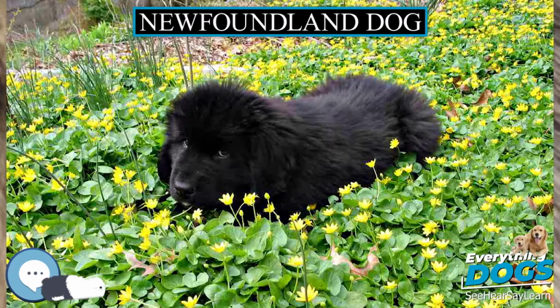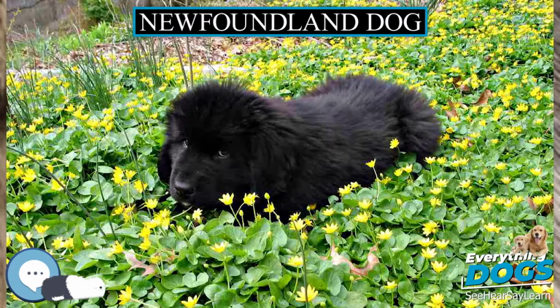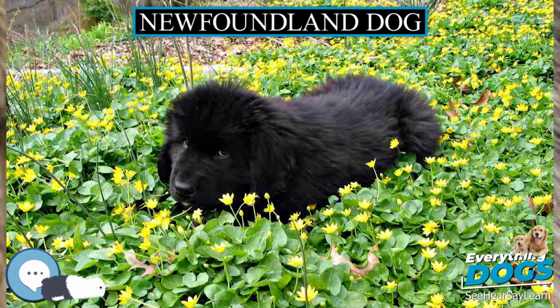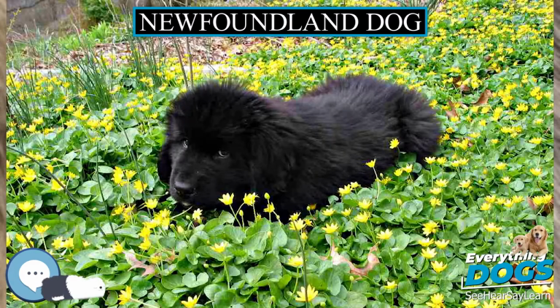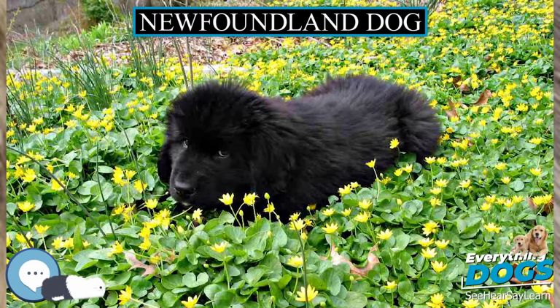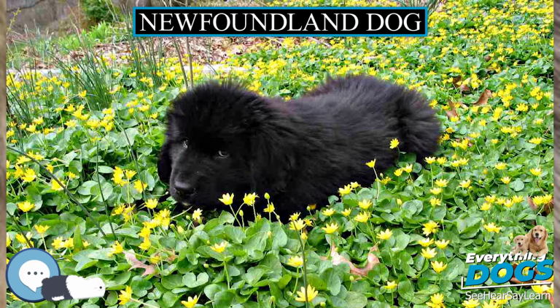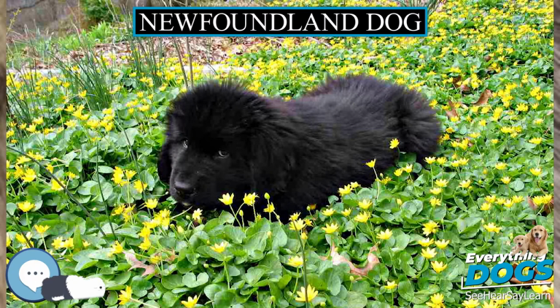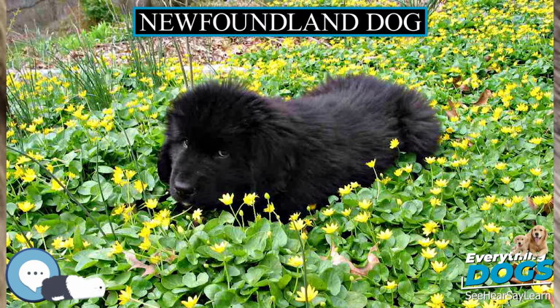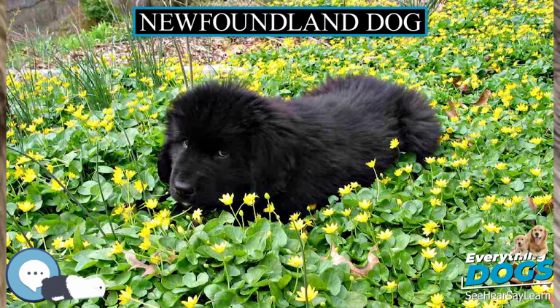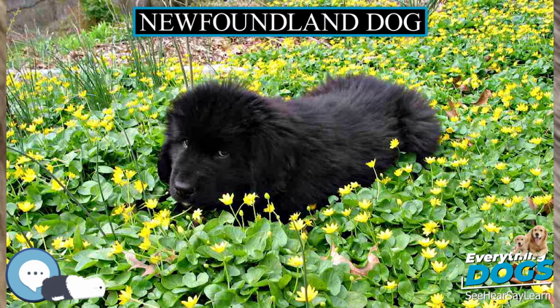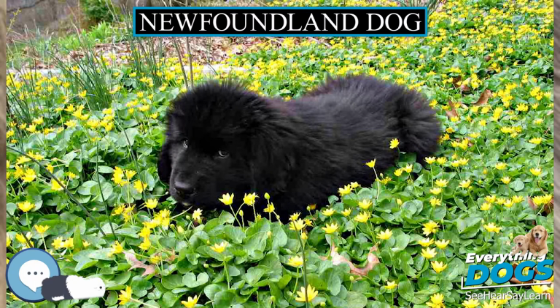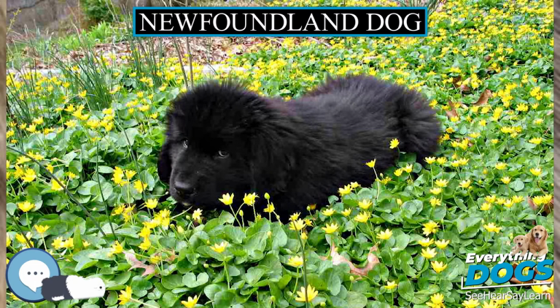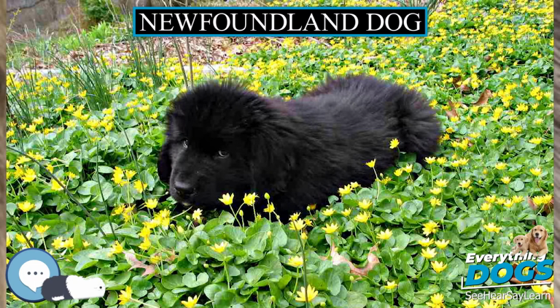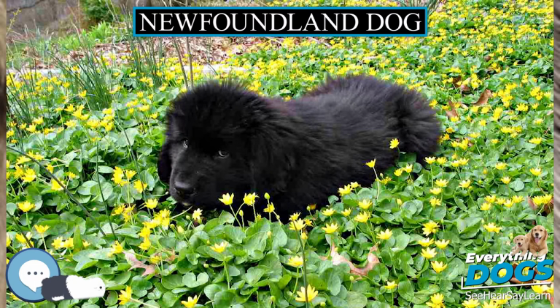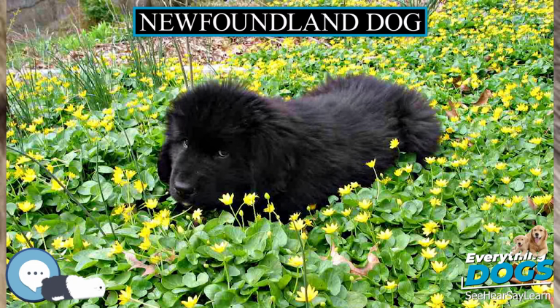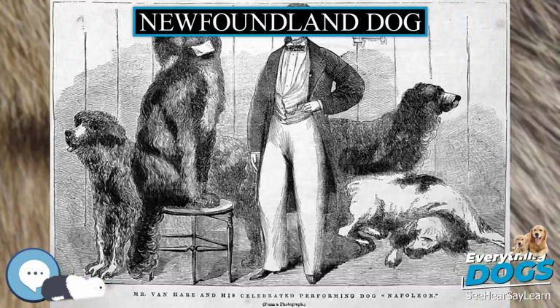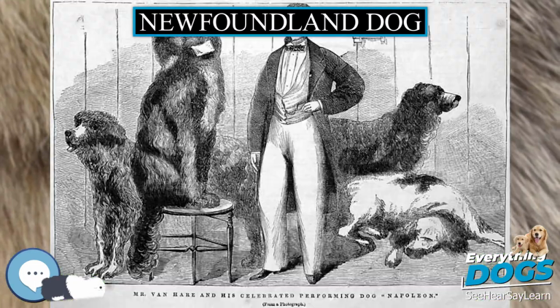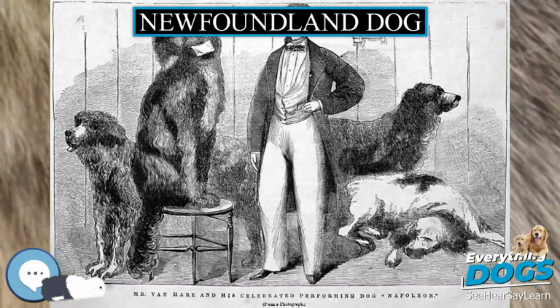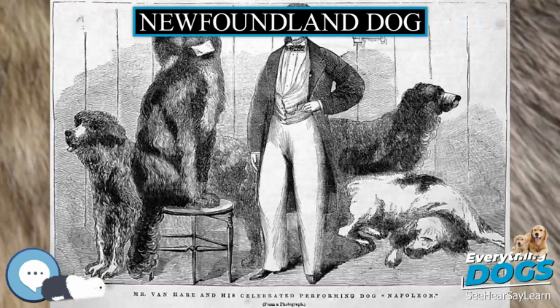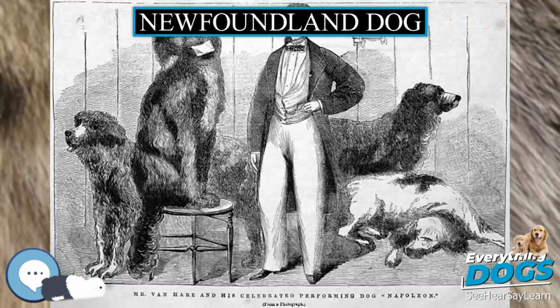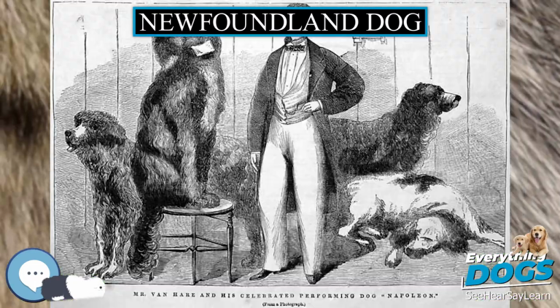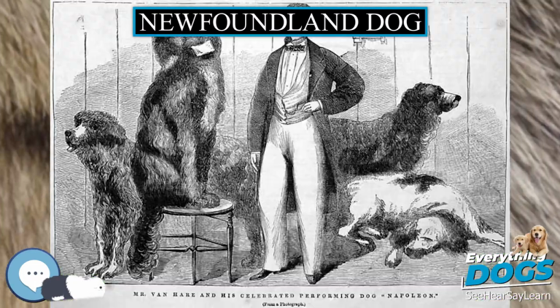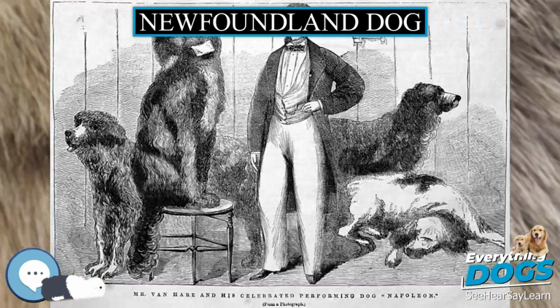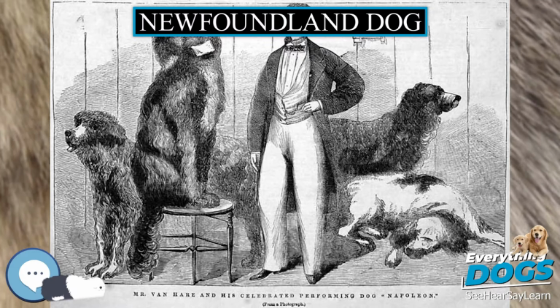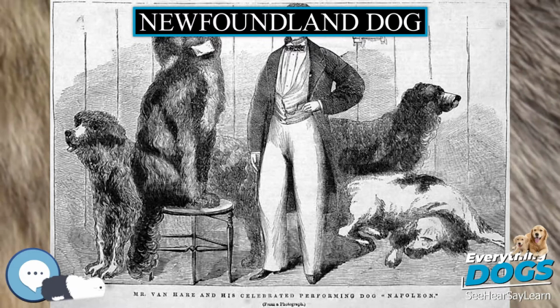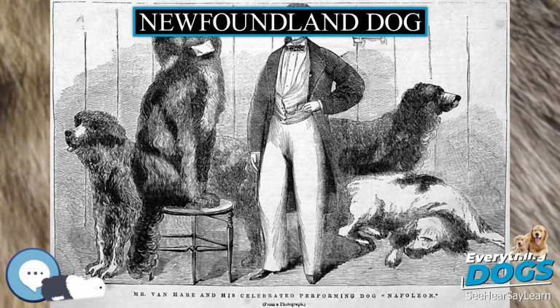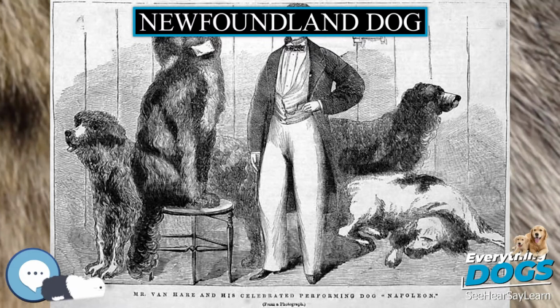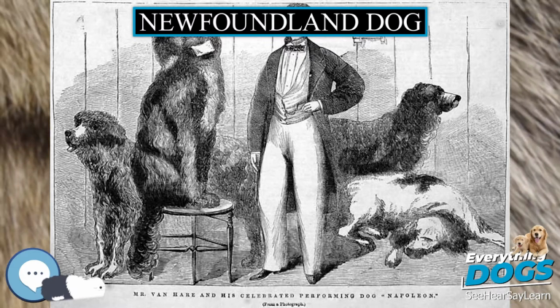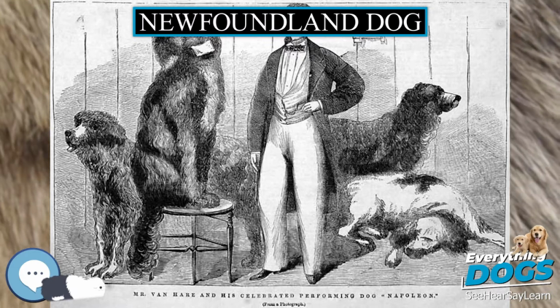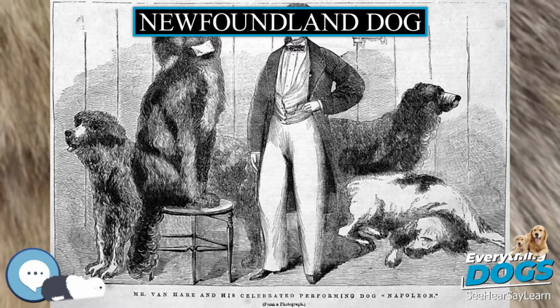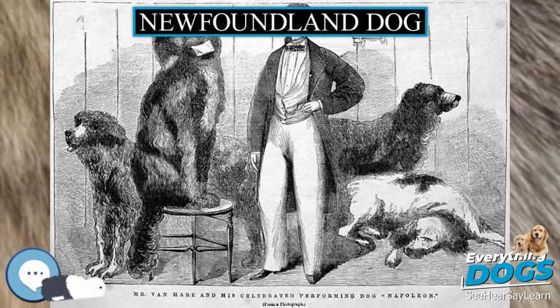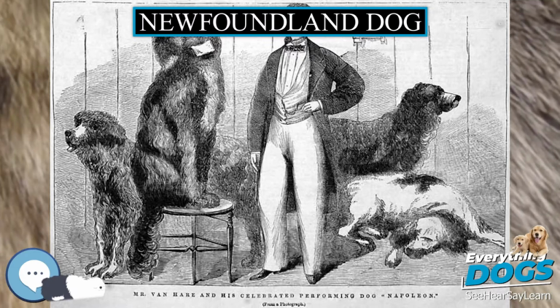'Newfoundland dogs are good to save children from drowning, but you must have a pond of water handy and a child, or else there will be no profit in boarding a Newfoundland.' — Josh Billings.